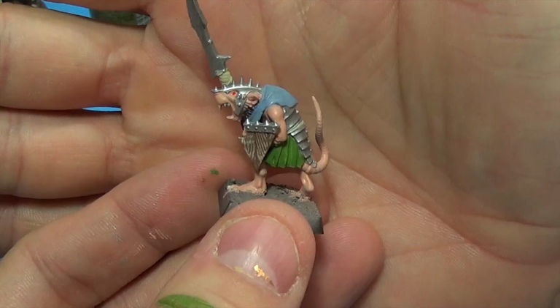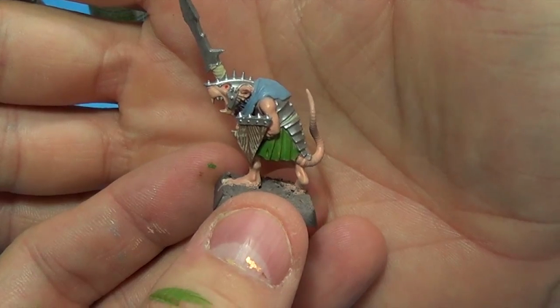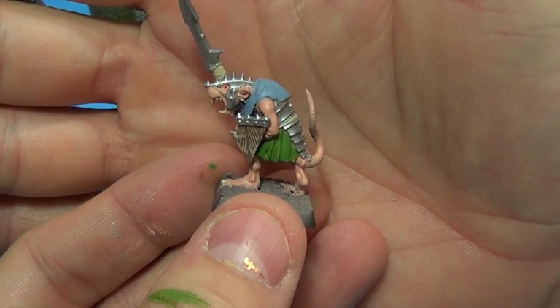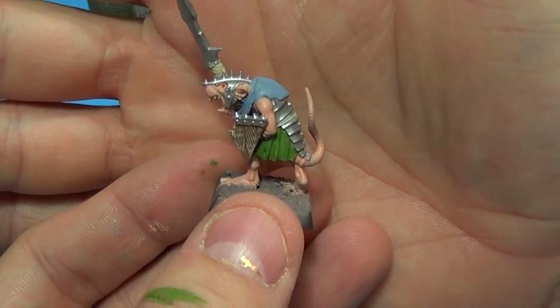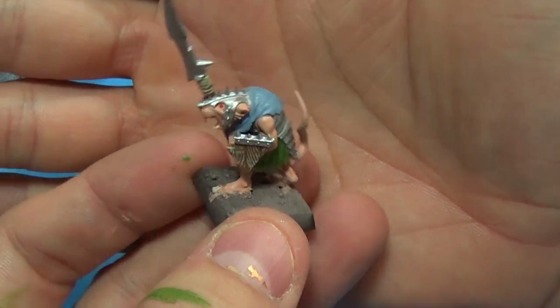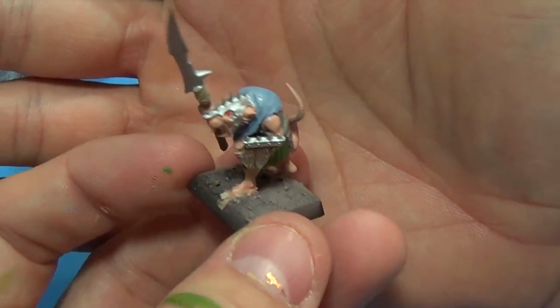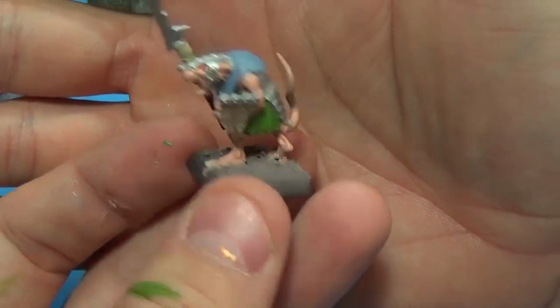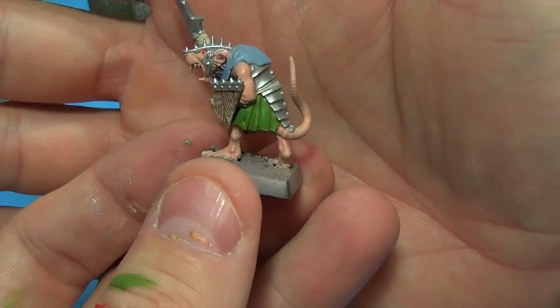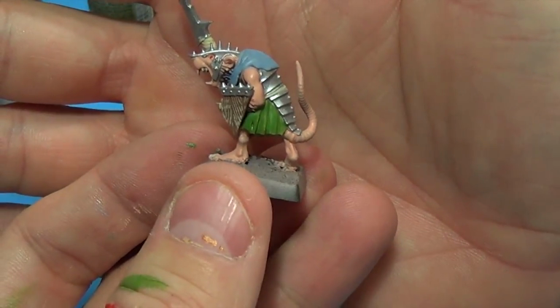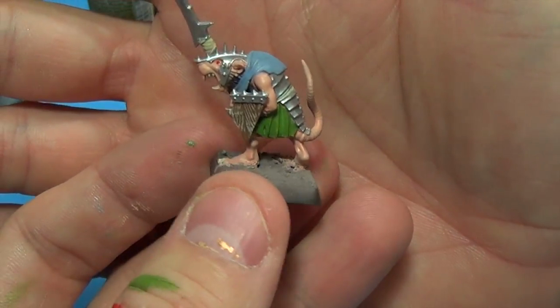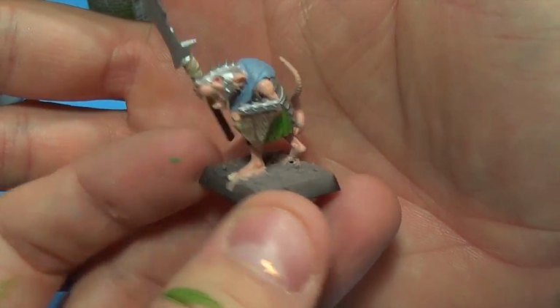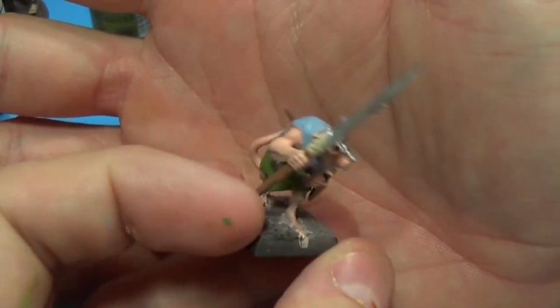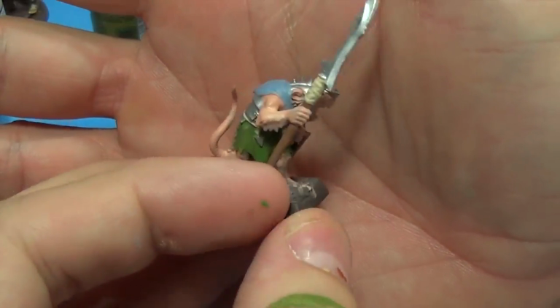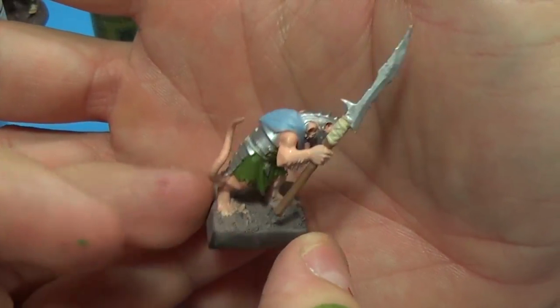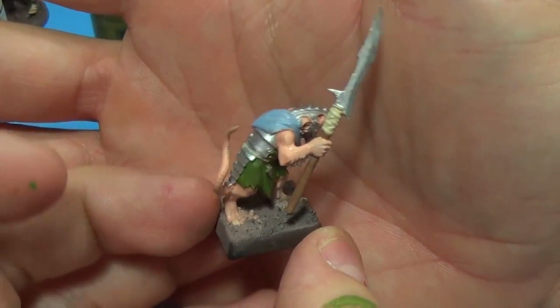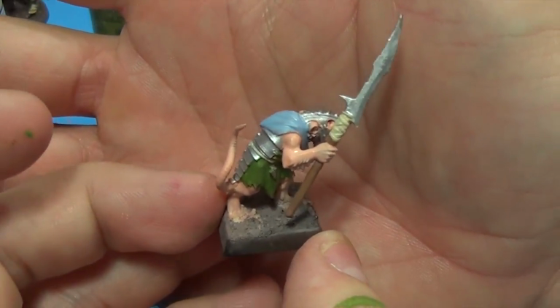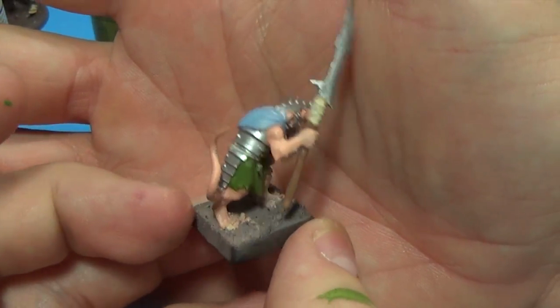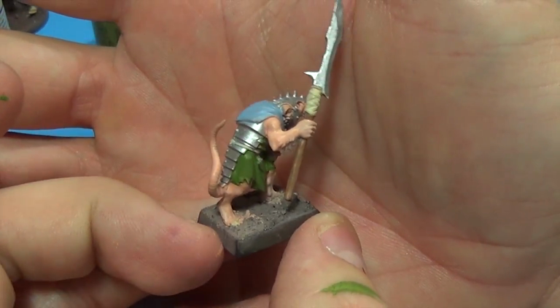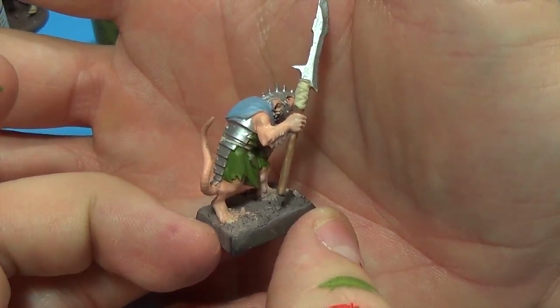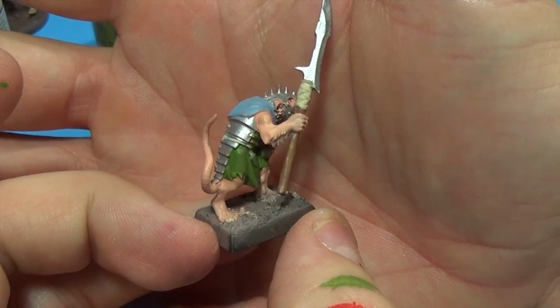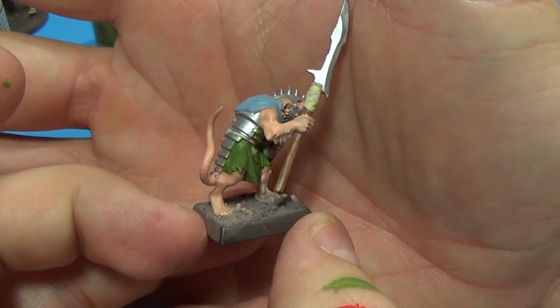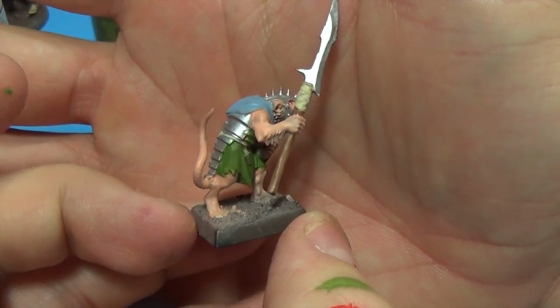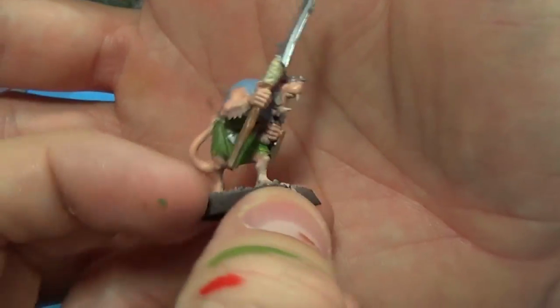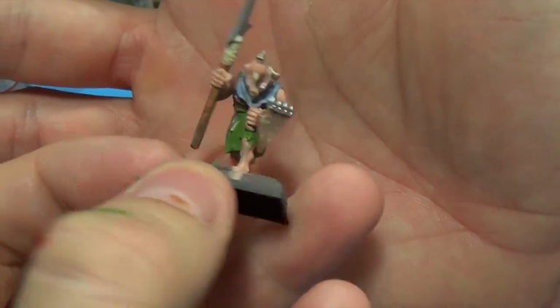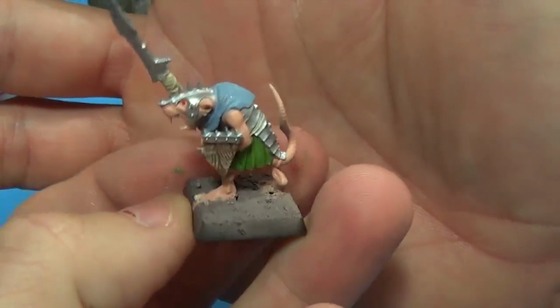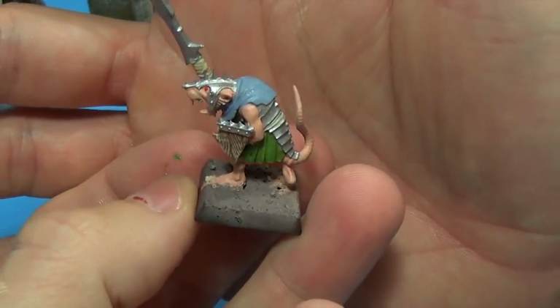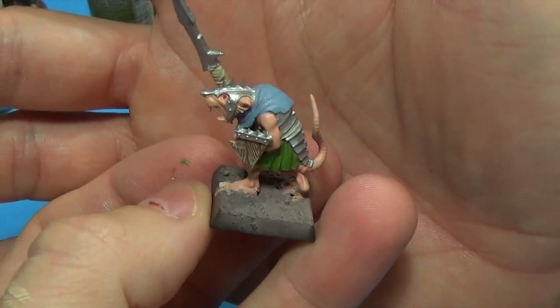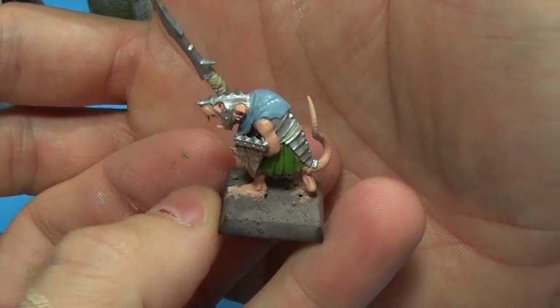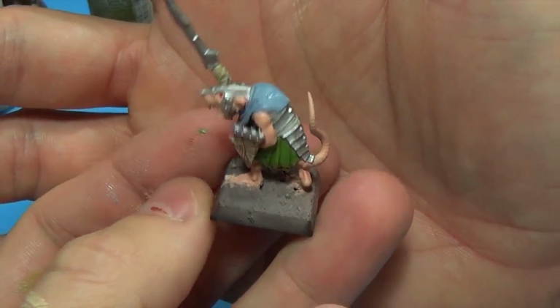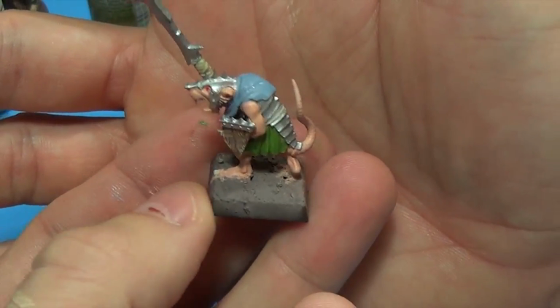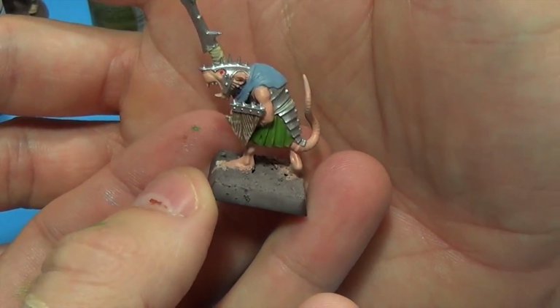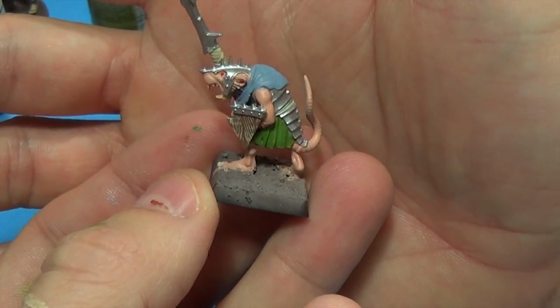Alright, so give or take a couple of minutes, that's a clan rat base coated in 15 minutes and it's ready for the wash.